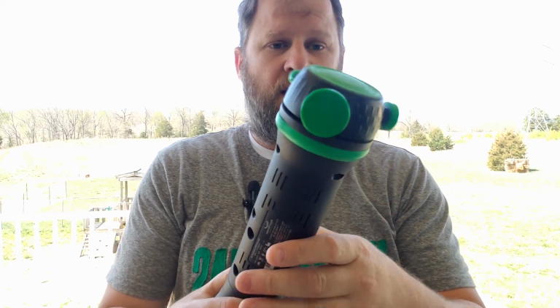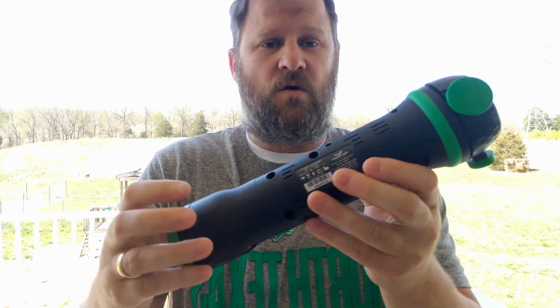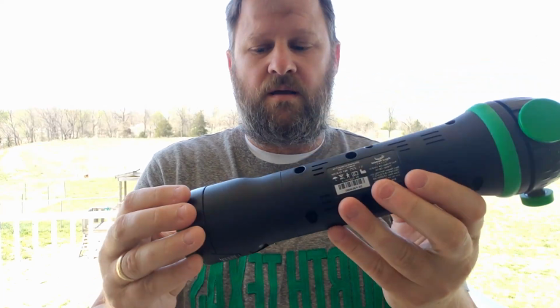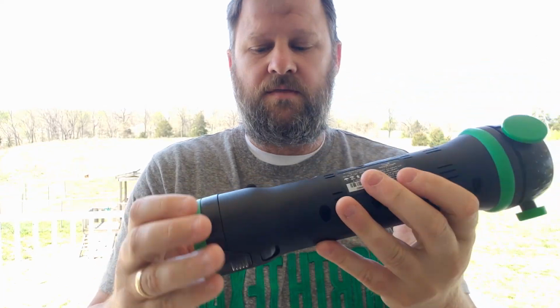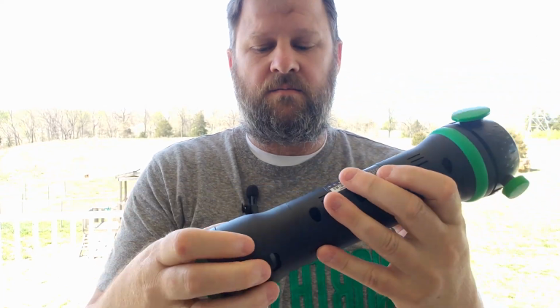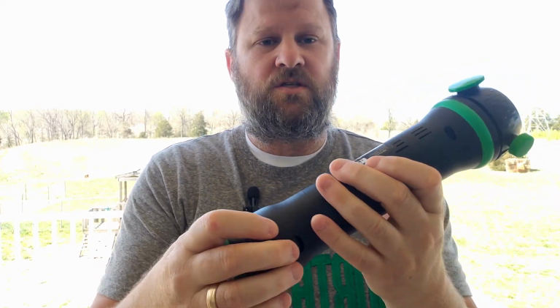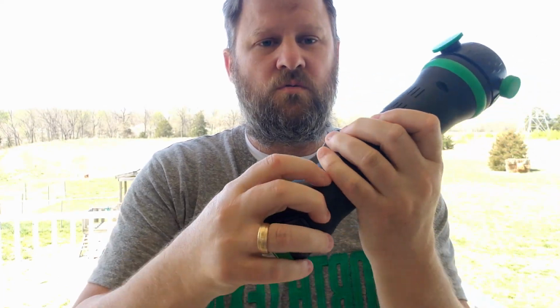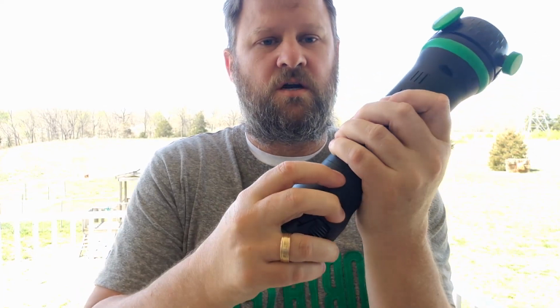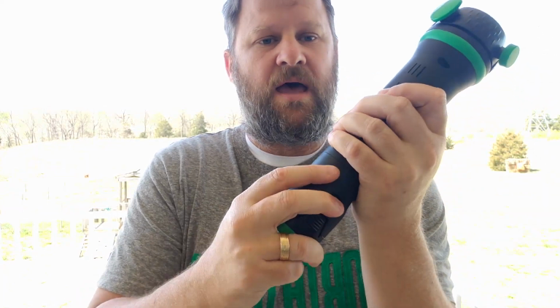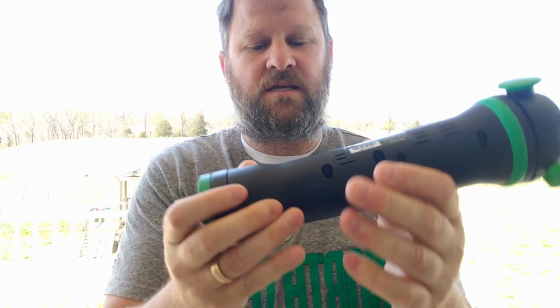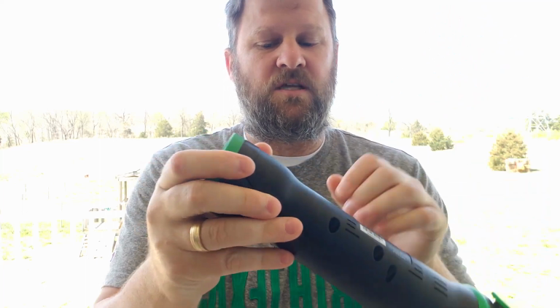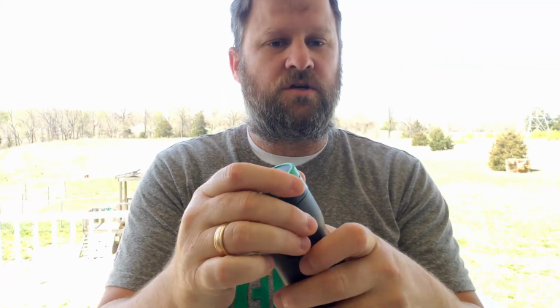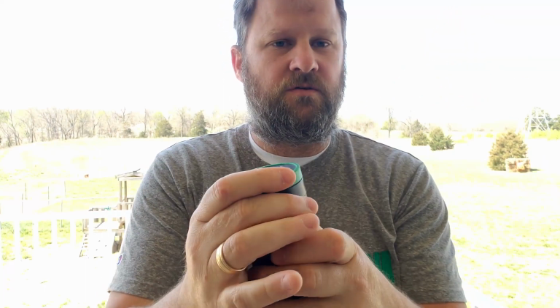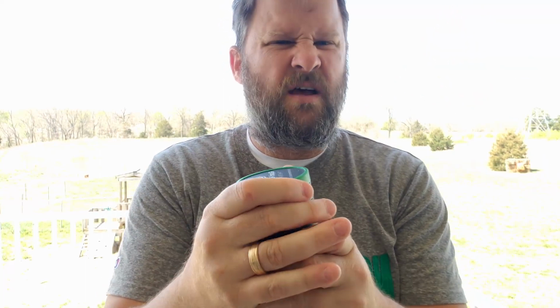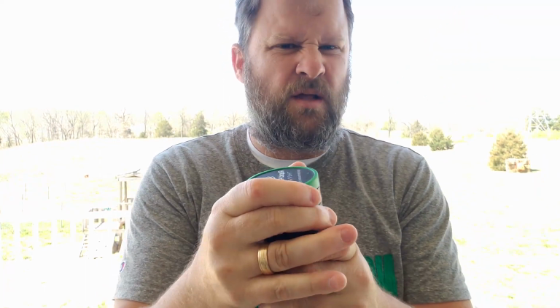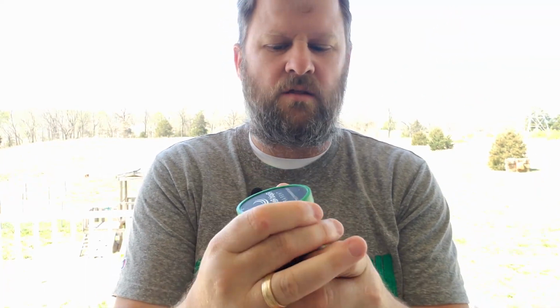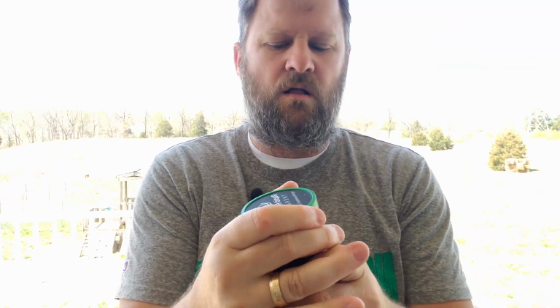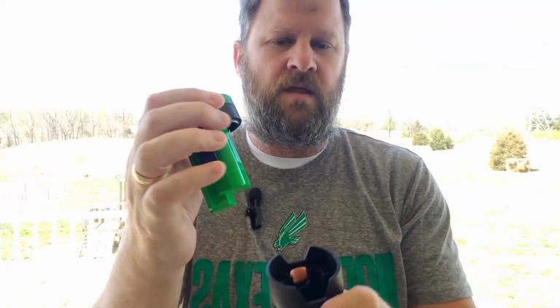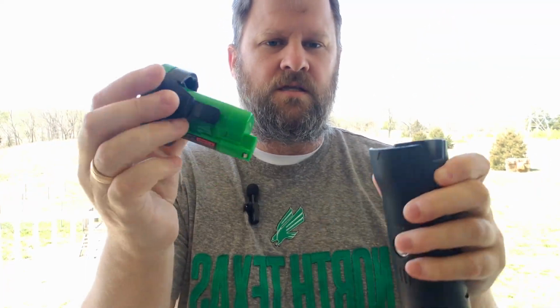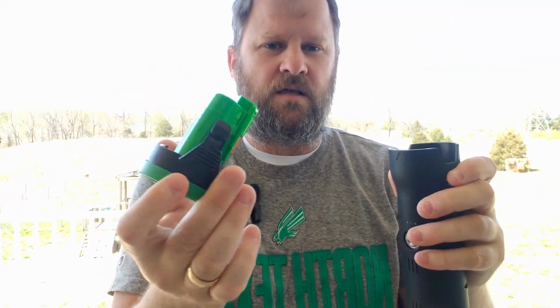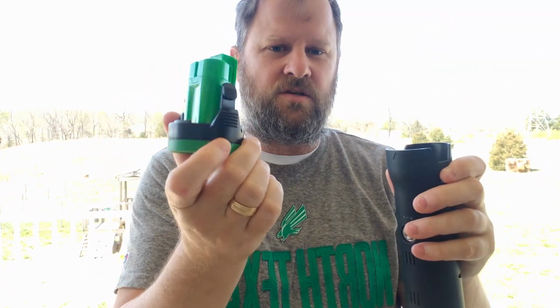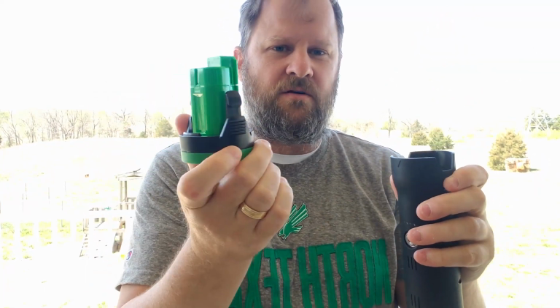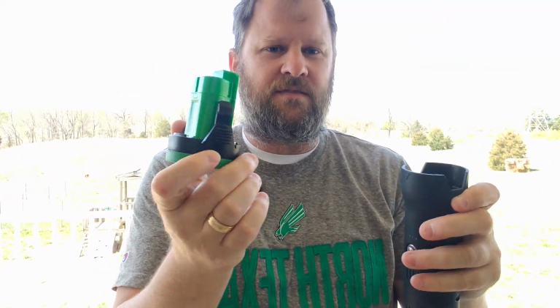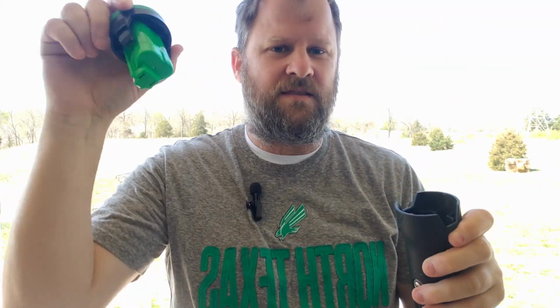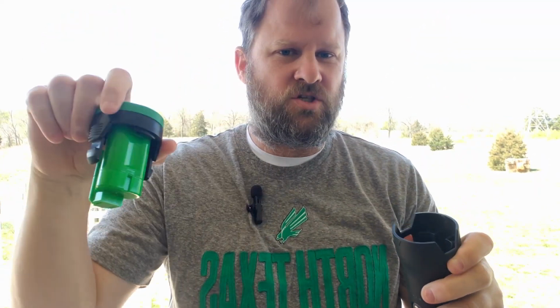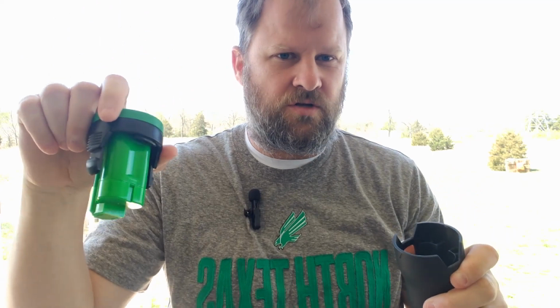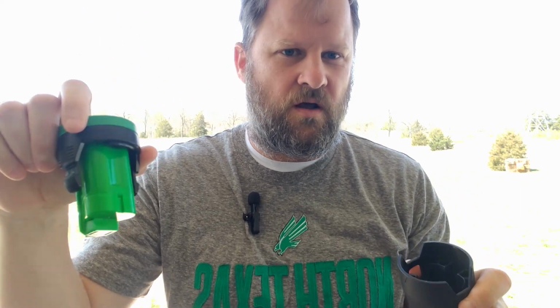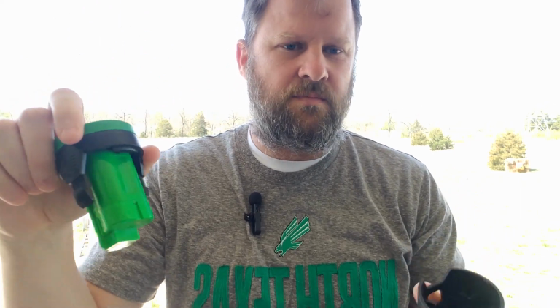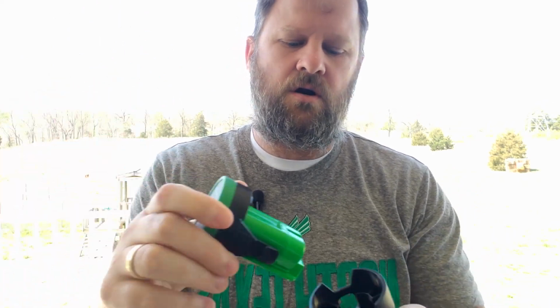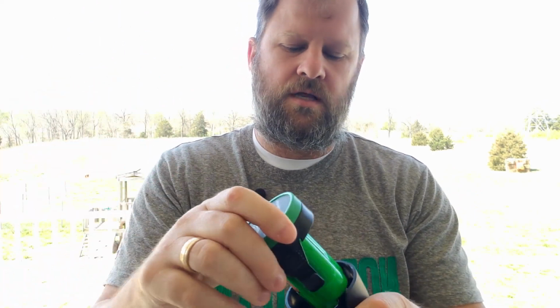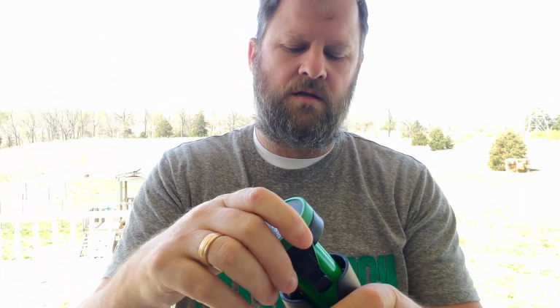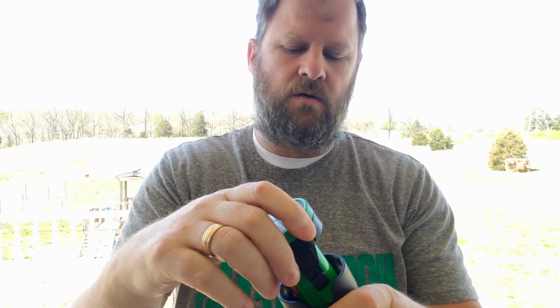It comes with two rechargeable batteries and a charger, so you don't have to plug it into the wall. So it has two batteries like this and then a charger, so you can always keep it charged and ready to go.